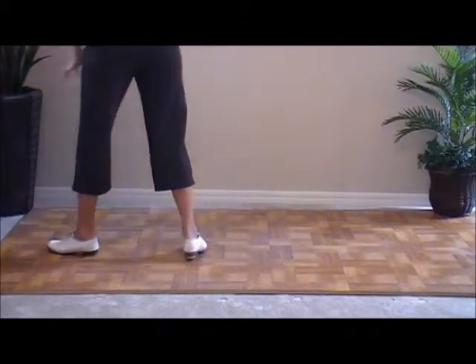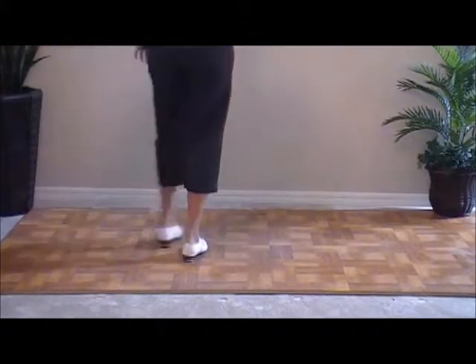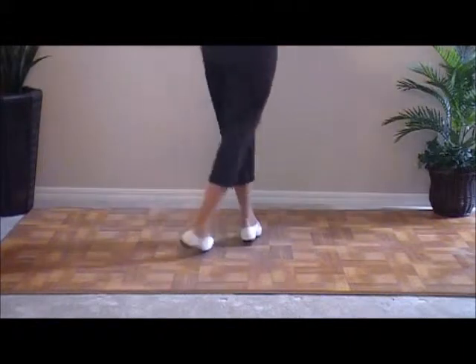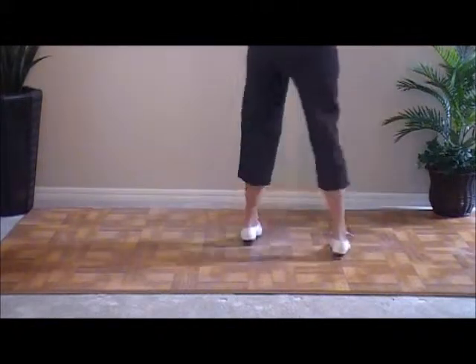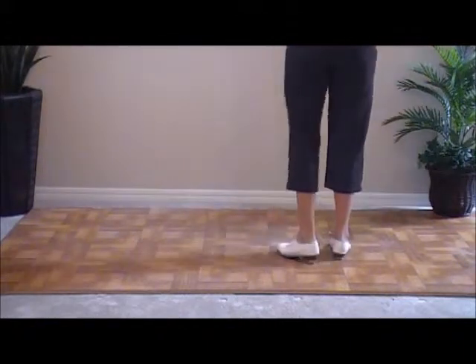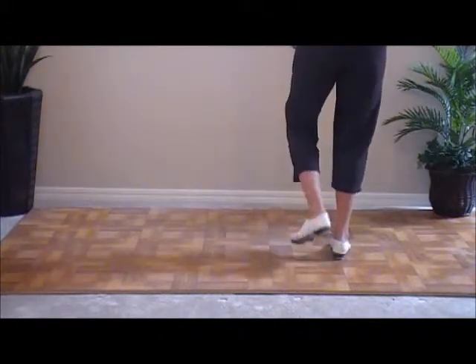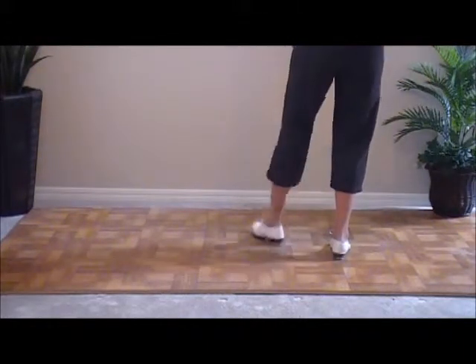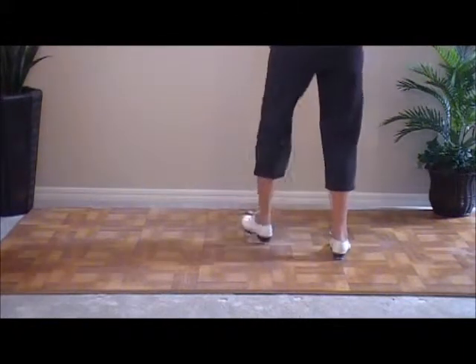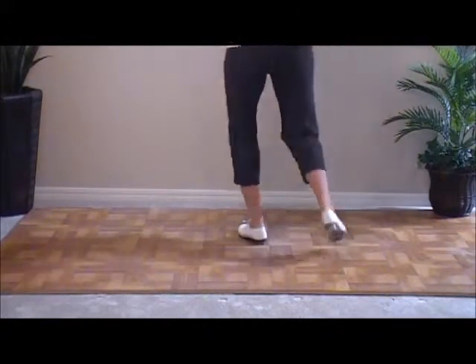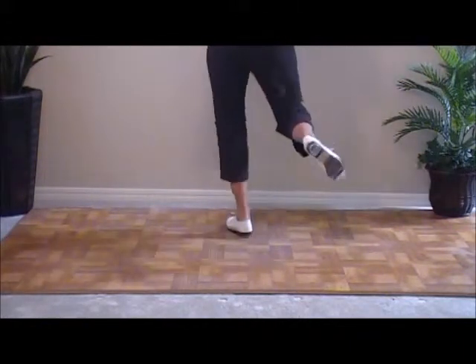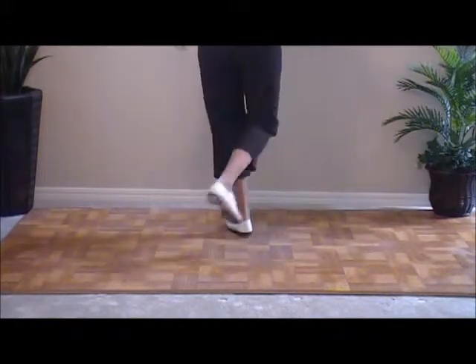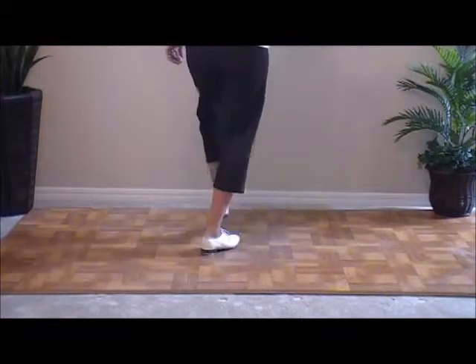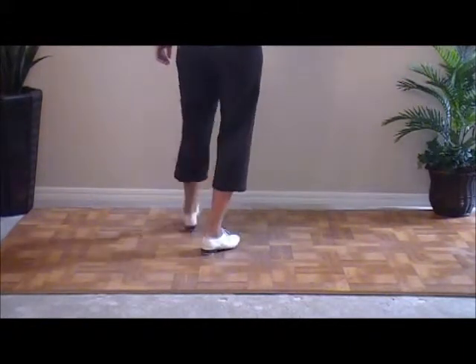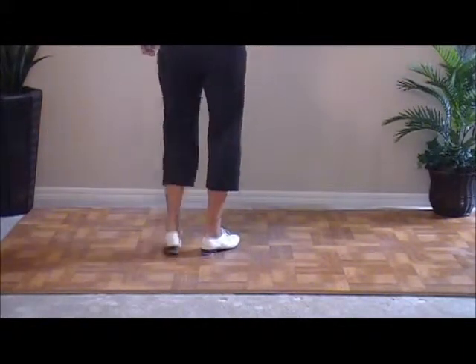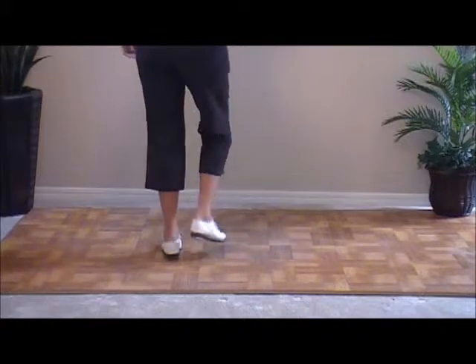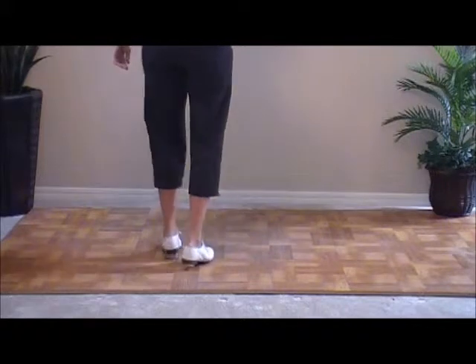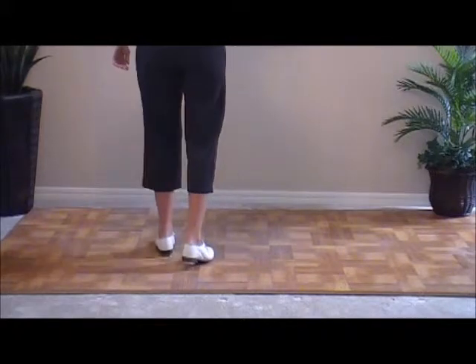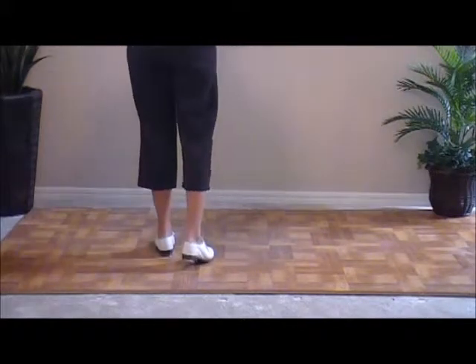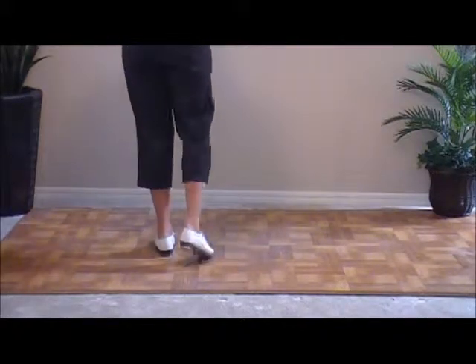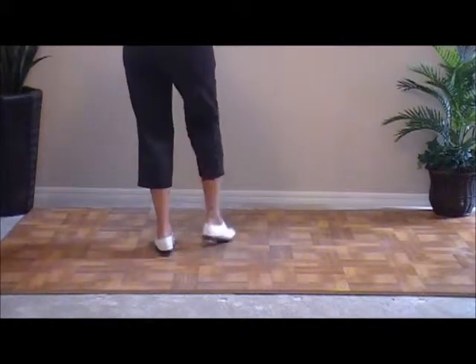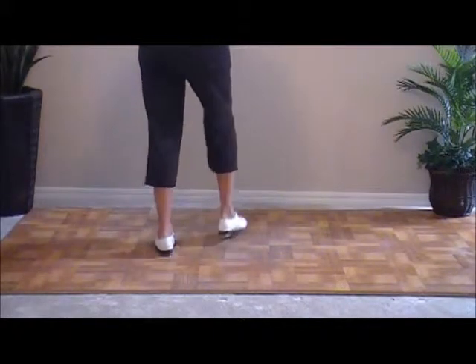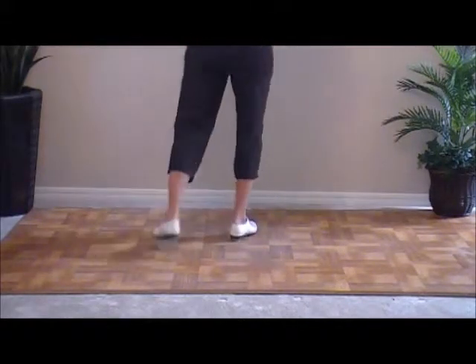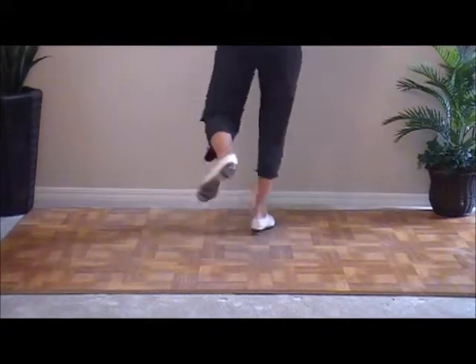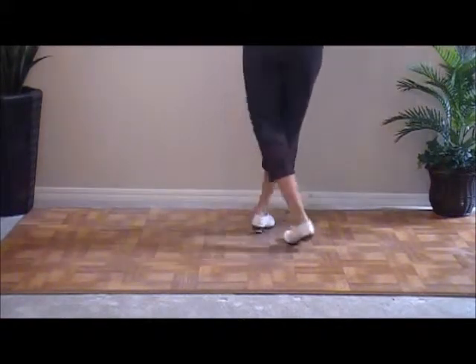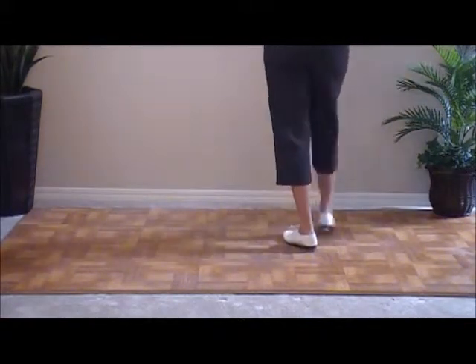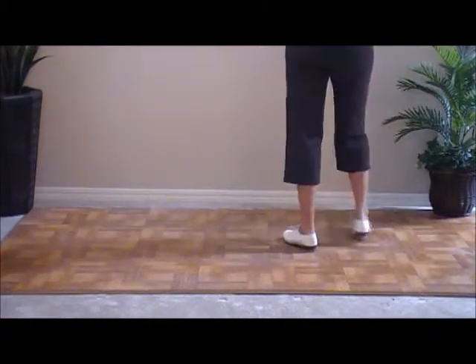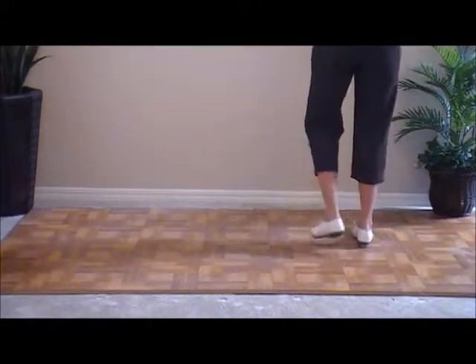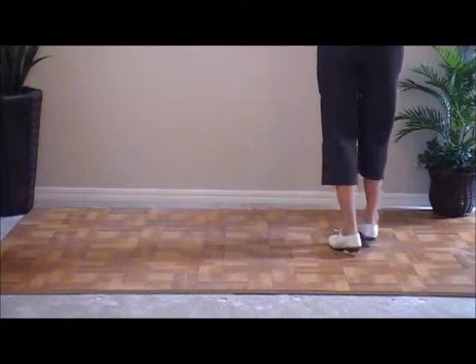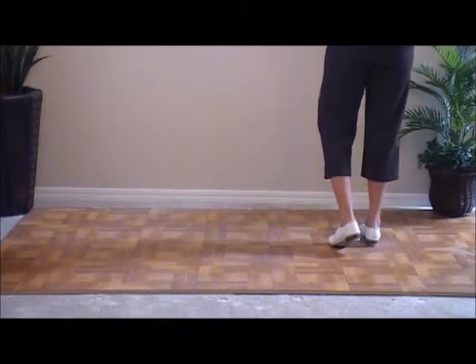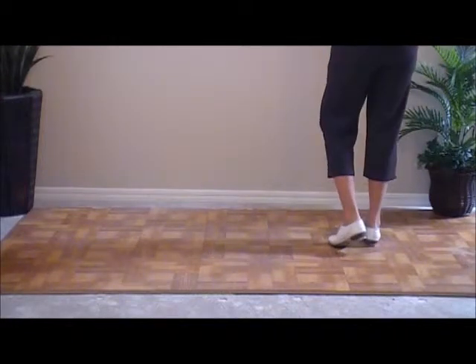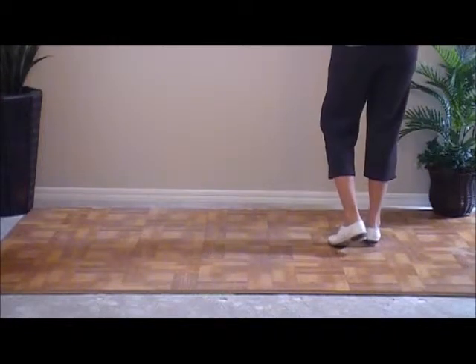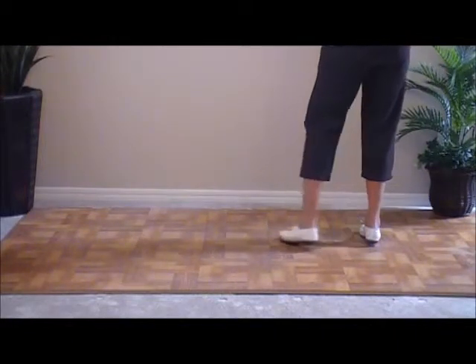So if you're counting that western basic: one and two and a three and four, the next one — and a five and six, six and a seven and eight. It's a four count step.